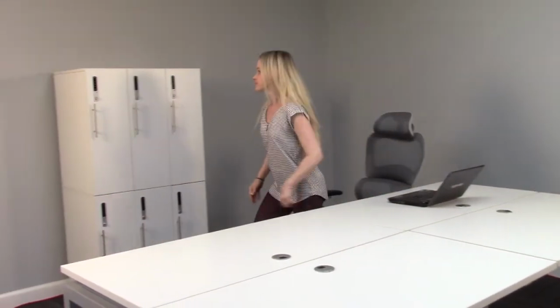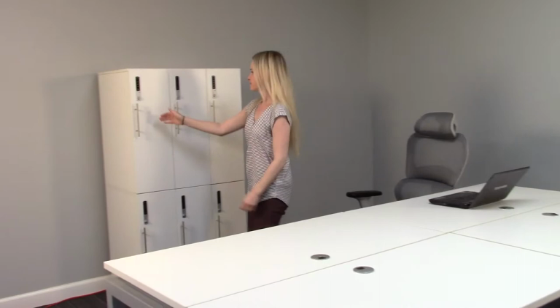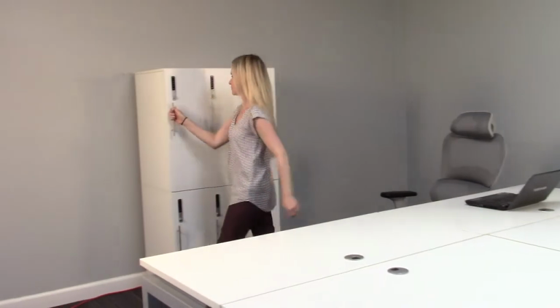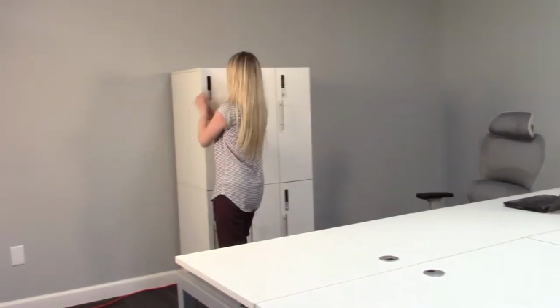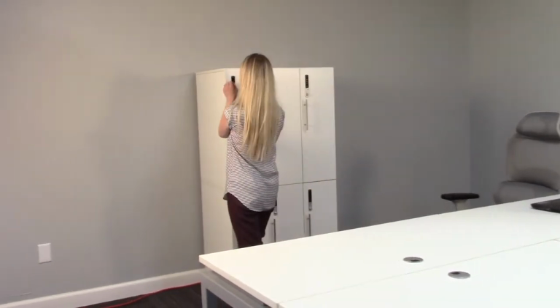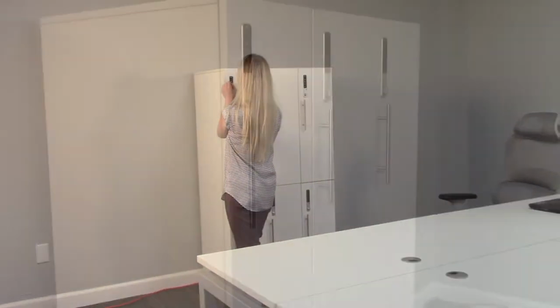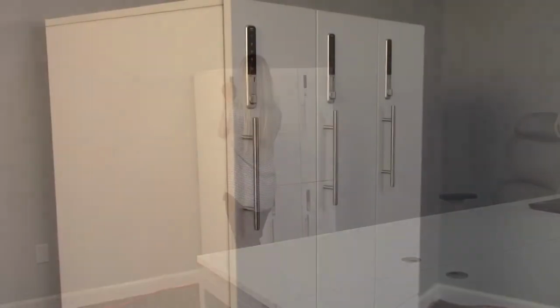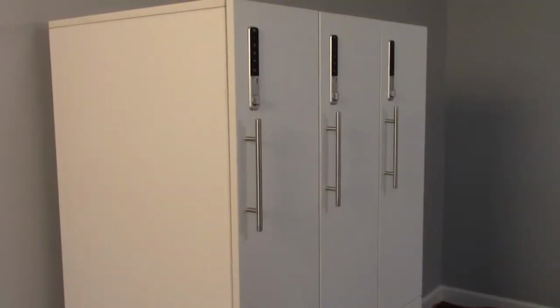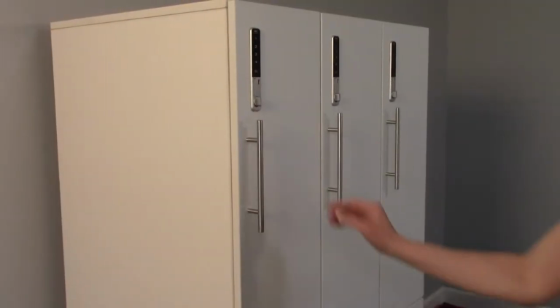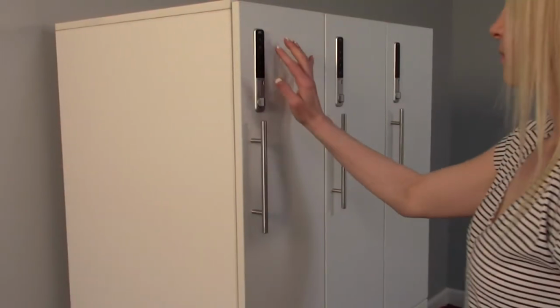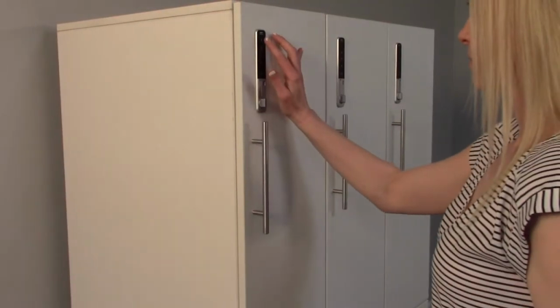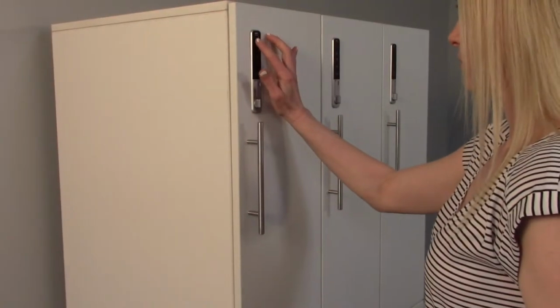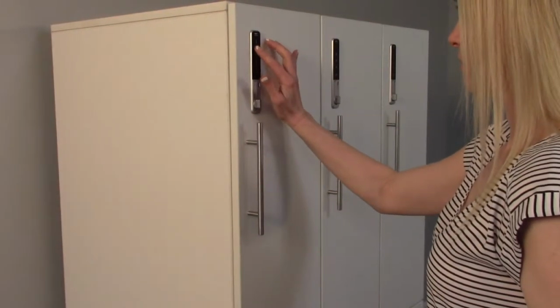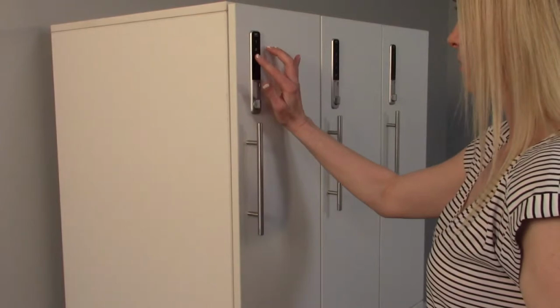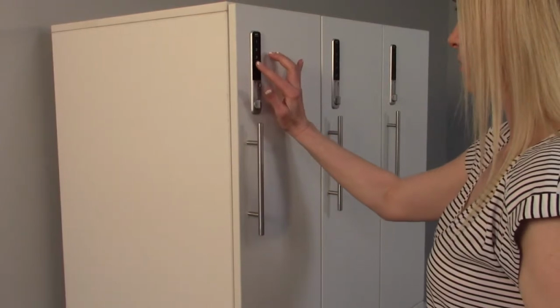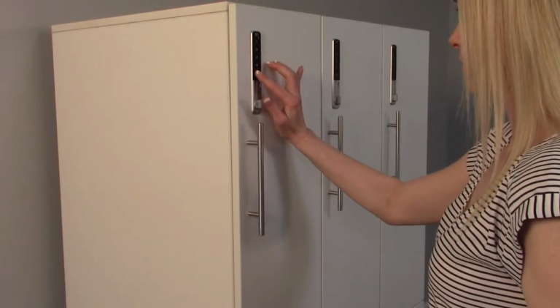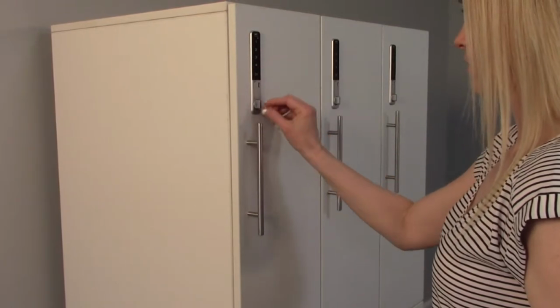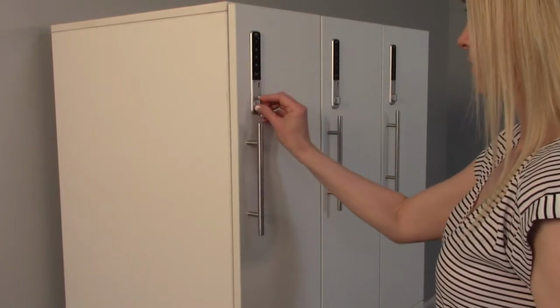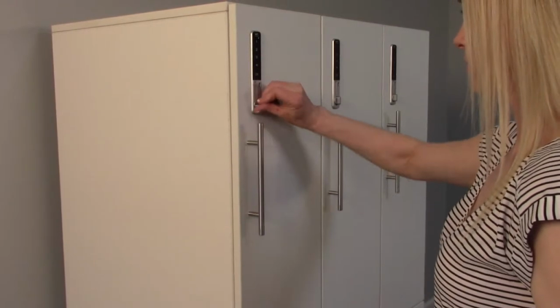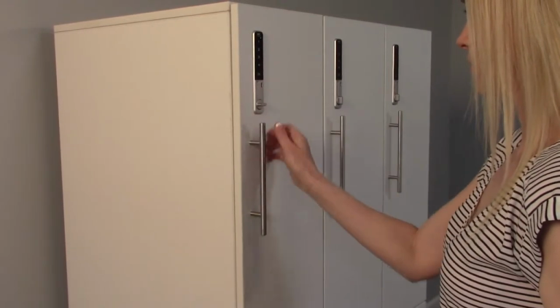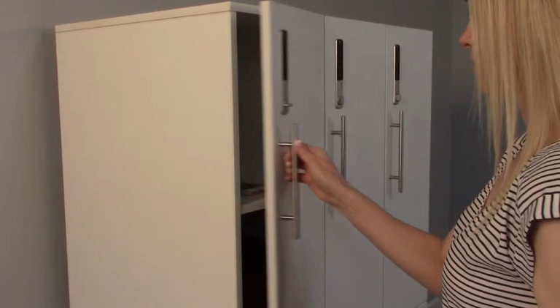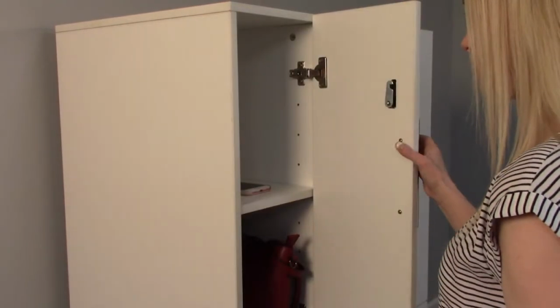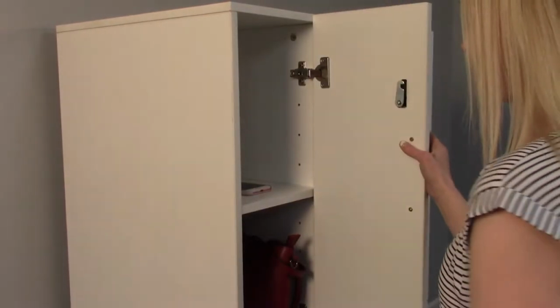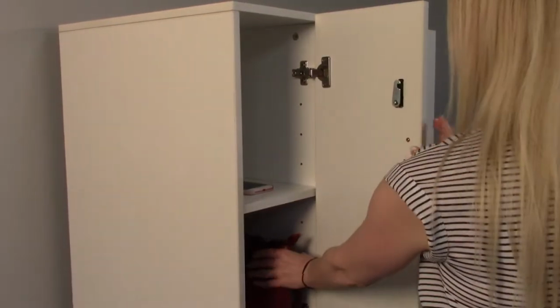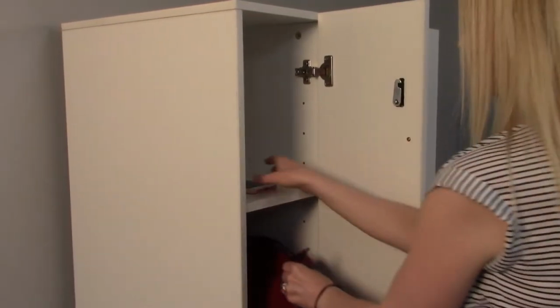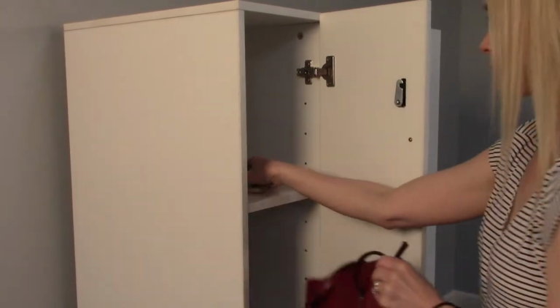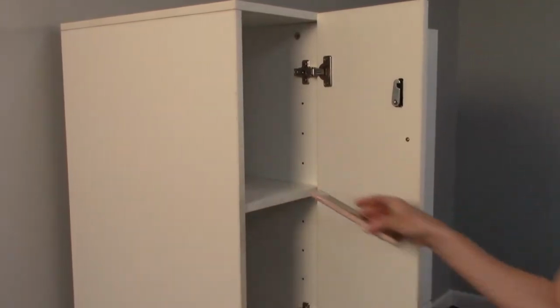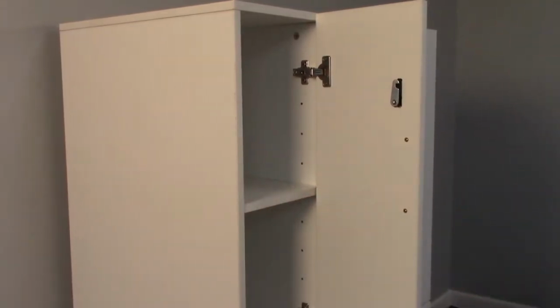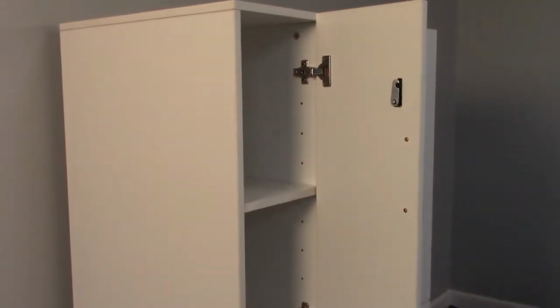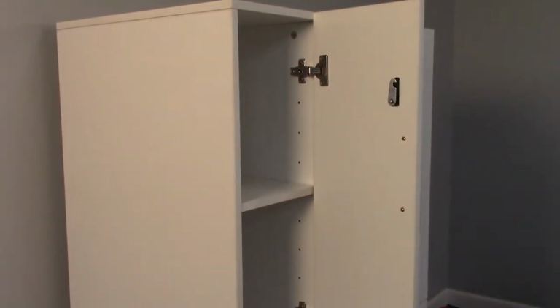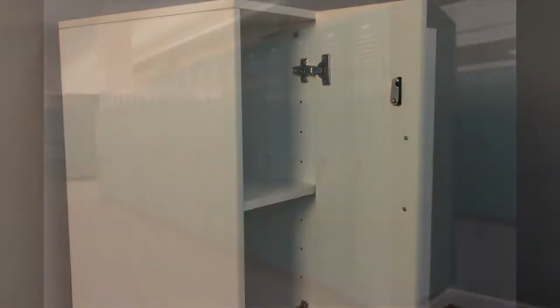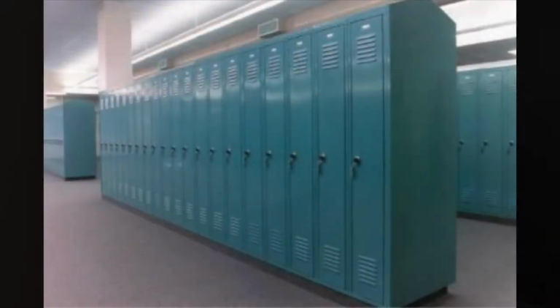With our digital office storage lockers, workers can easily and safely store their bags, purses, phones and more. And no more worries about lost keys or unsightly padlocks. Digital locks eliminate the need for keys and can program a simple passcode for easy entry.